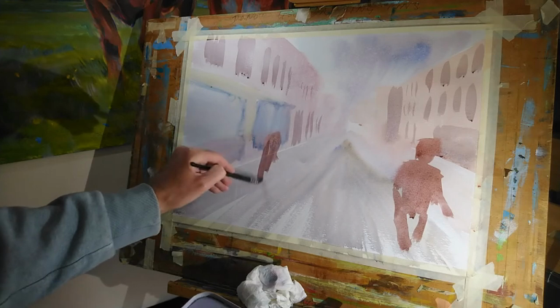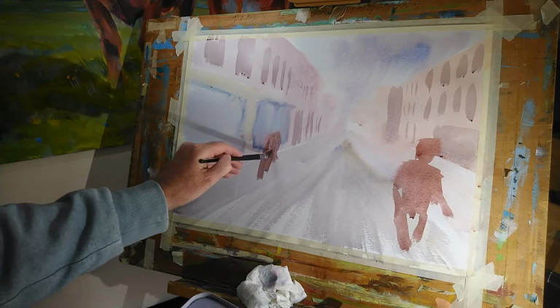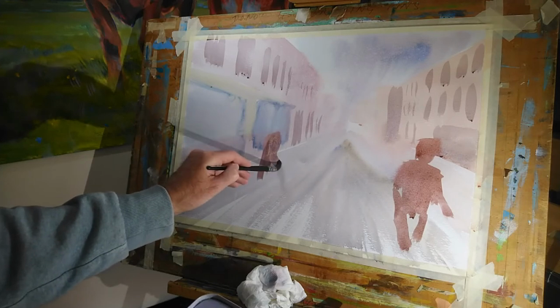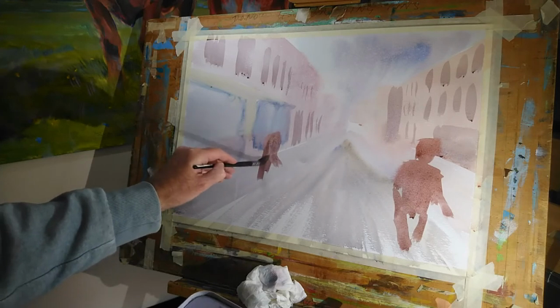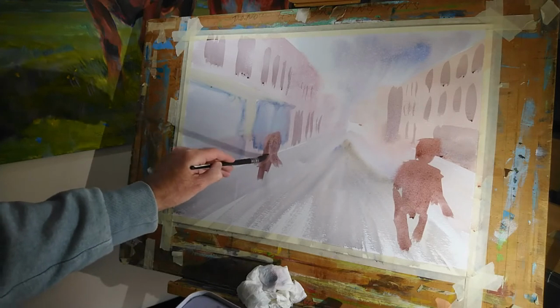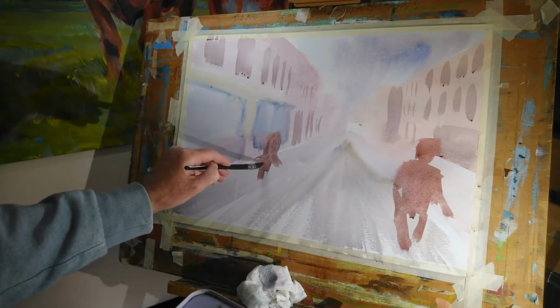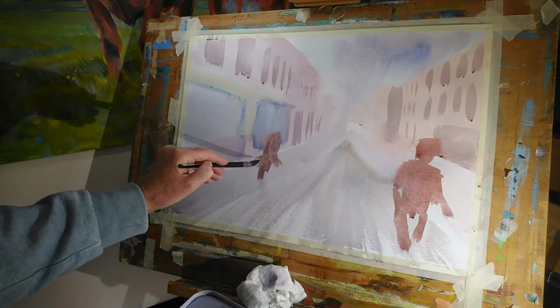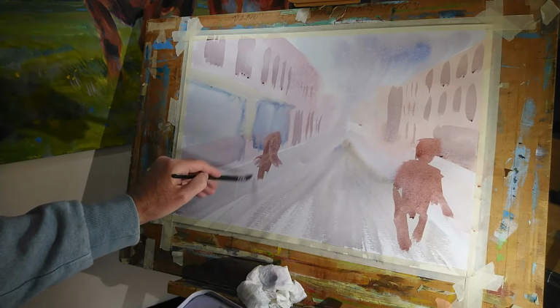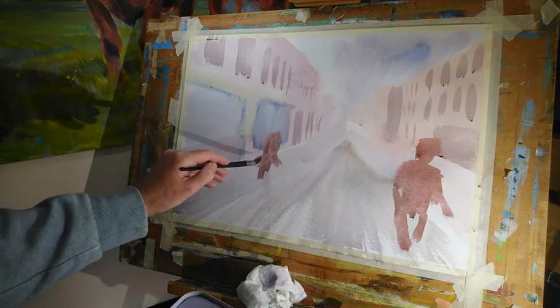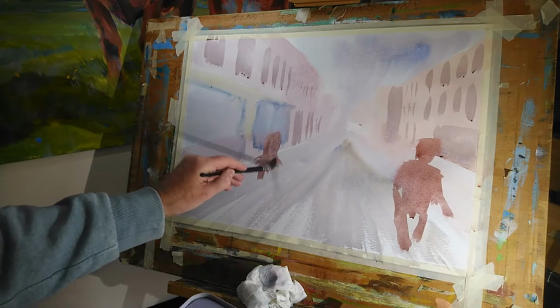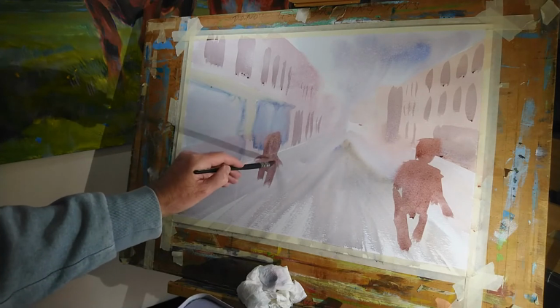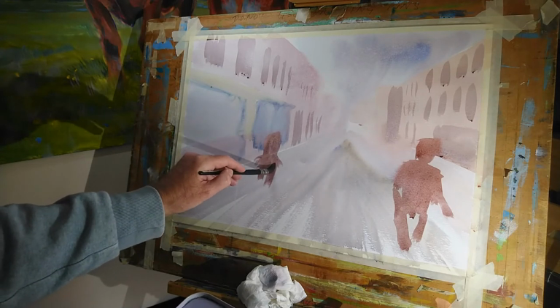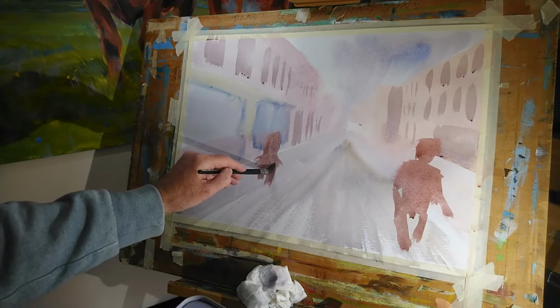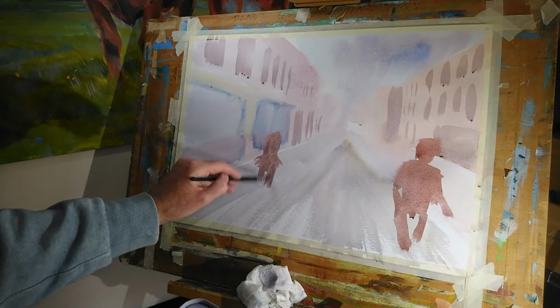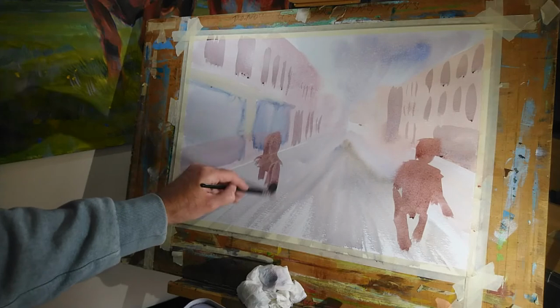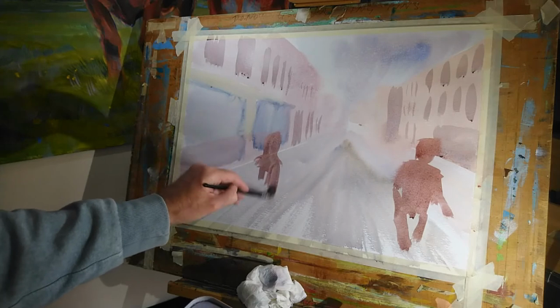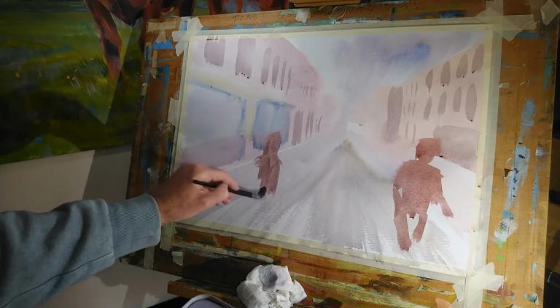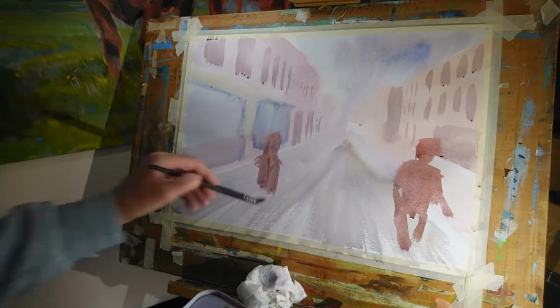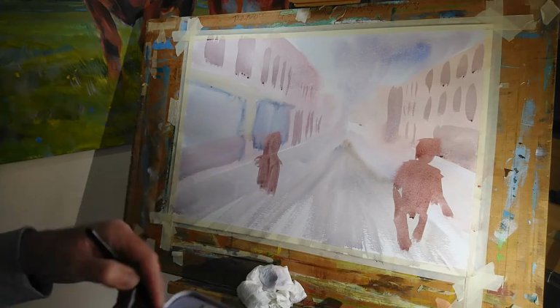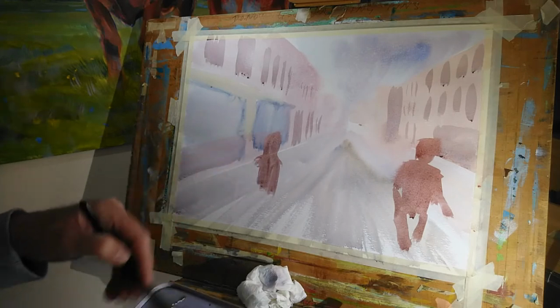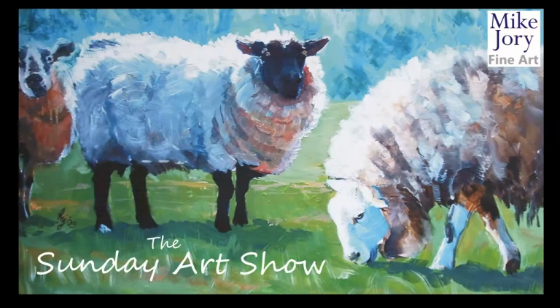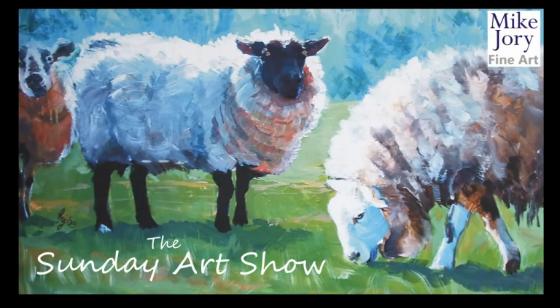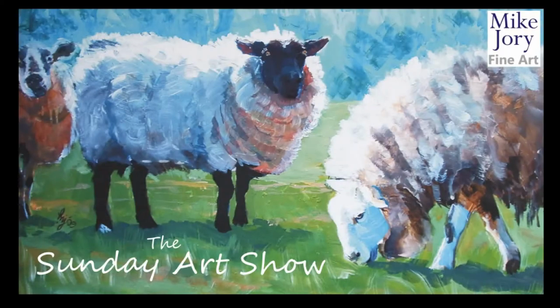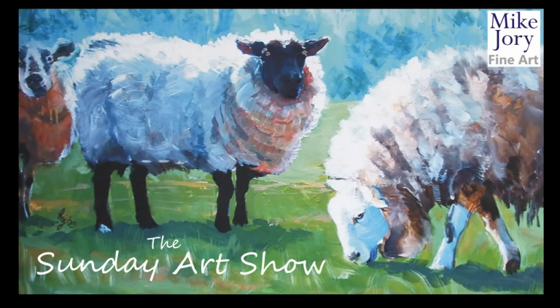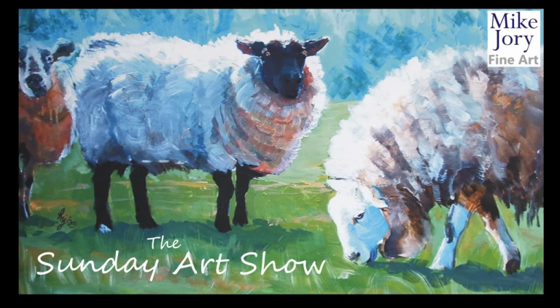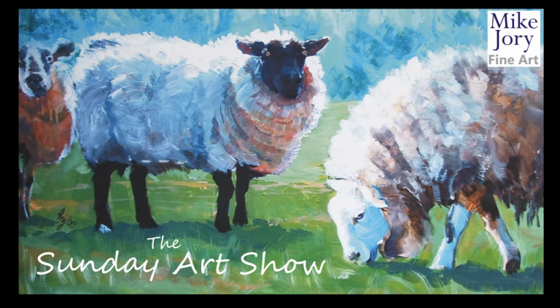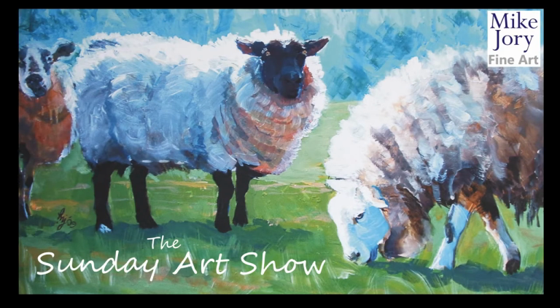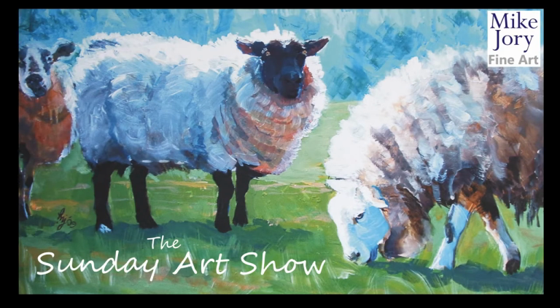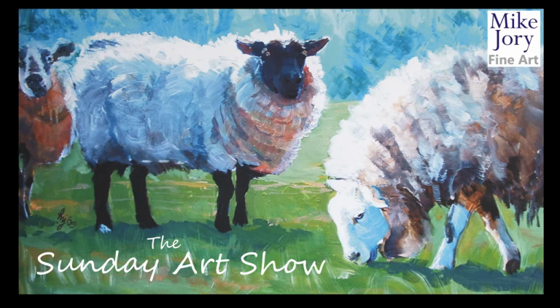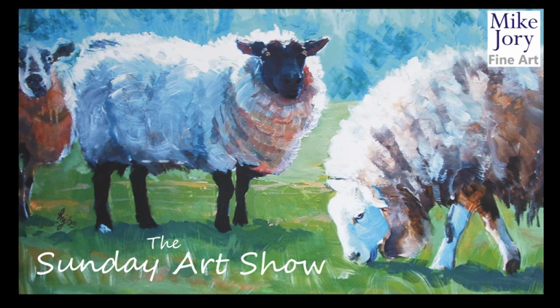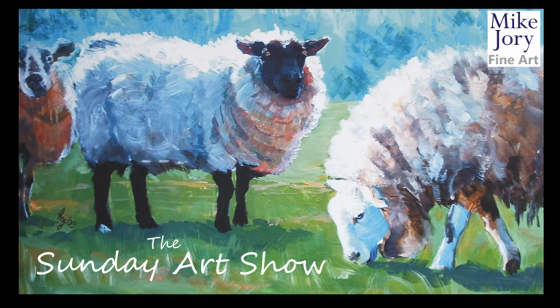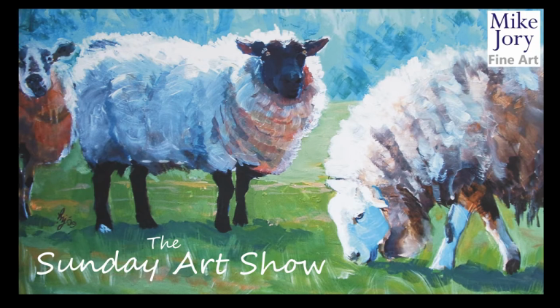In this video I'm going to show you how to paint an impressionist watercolor painting of a city centre. Hi everyone, I'm Mike and this is the Sunday Art Show.